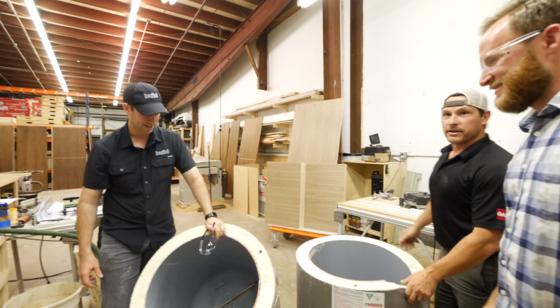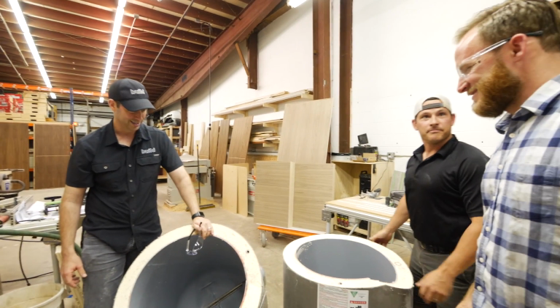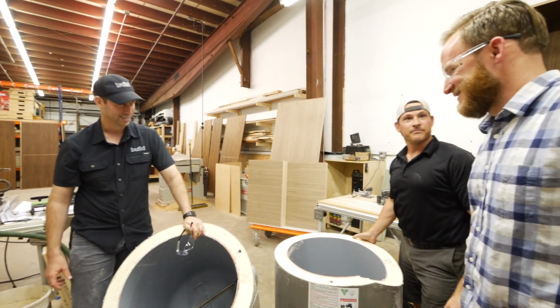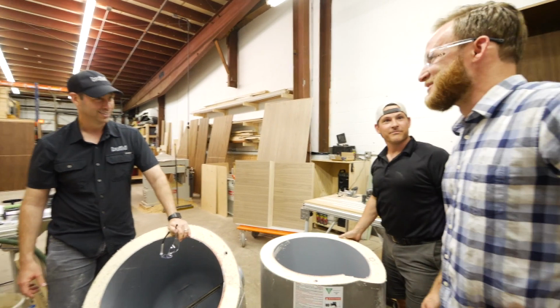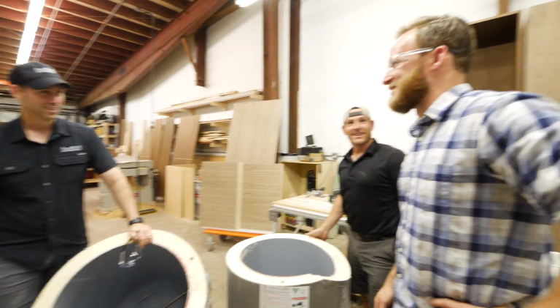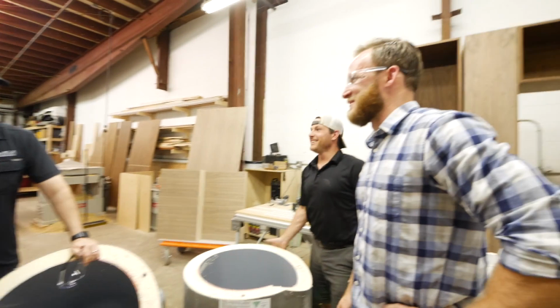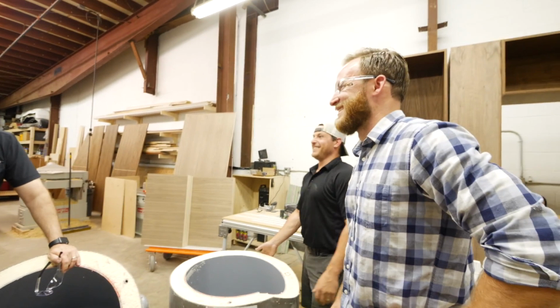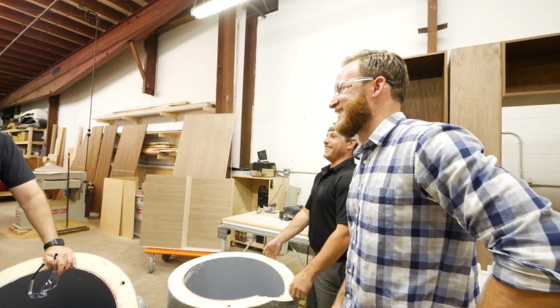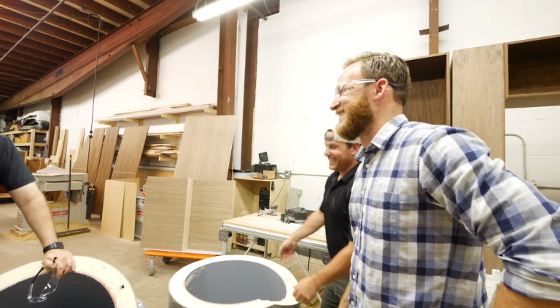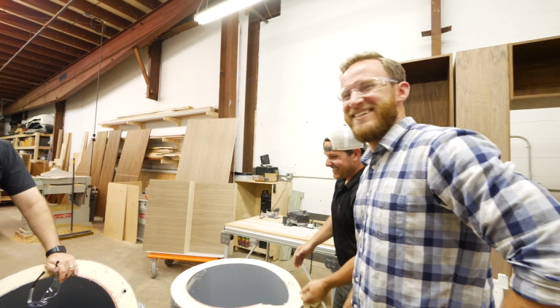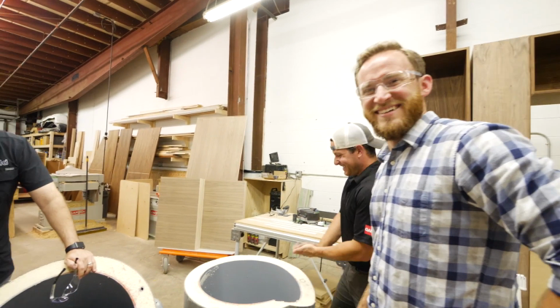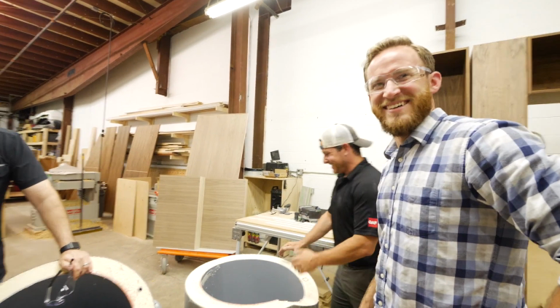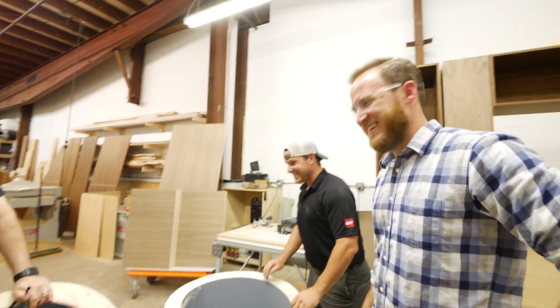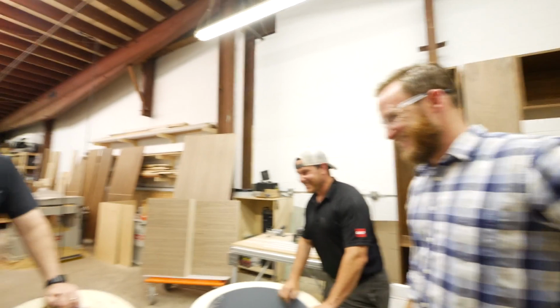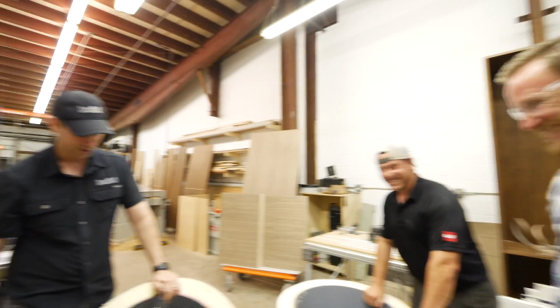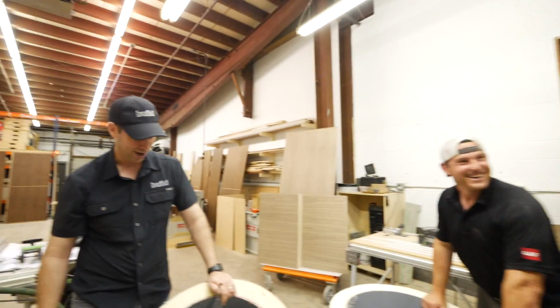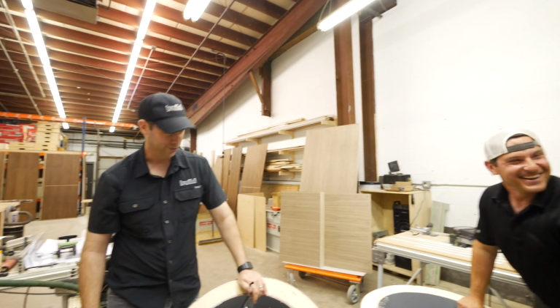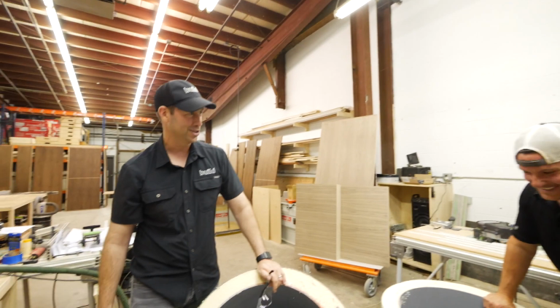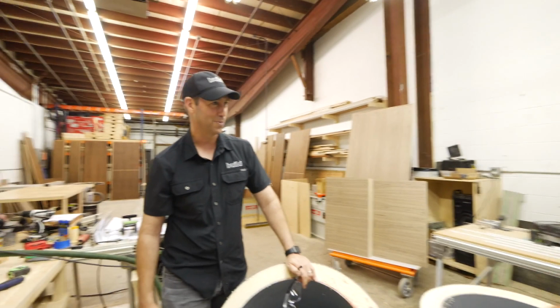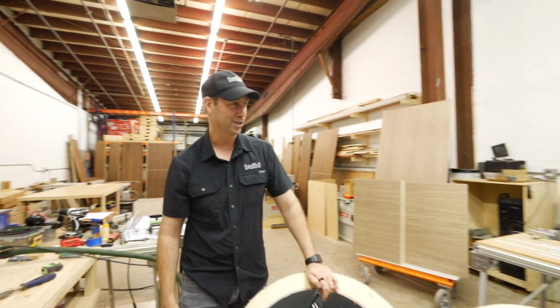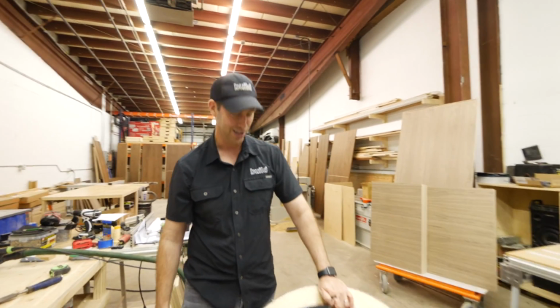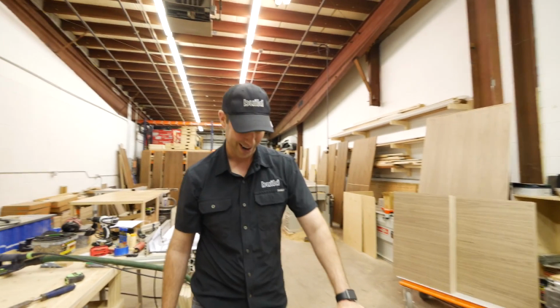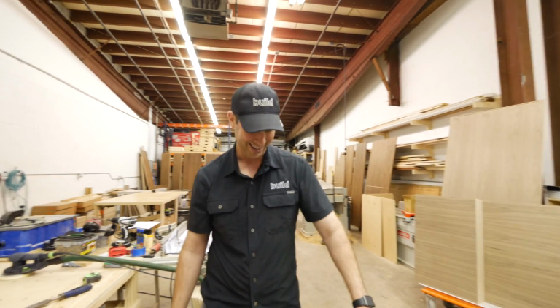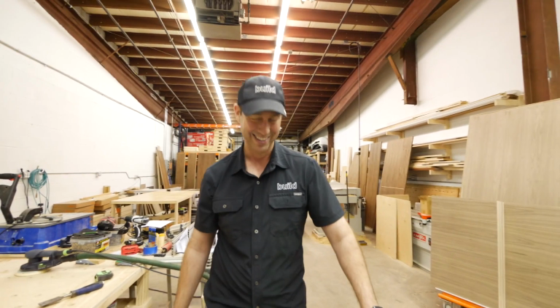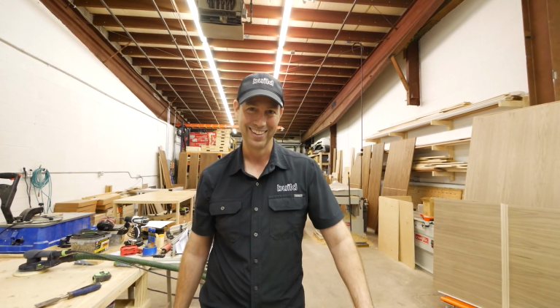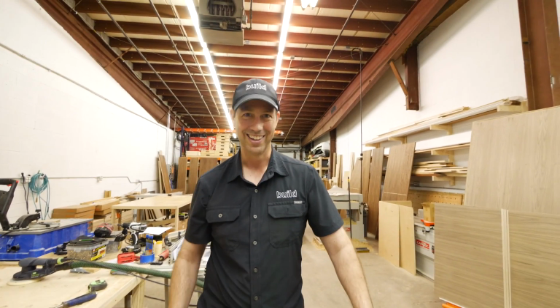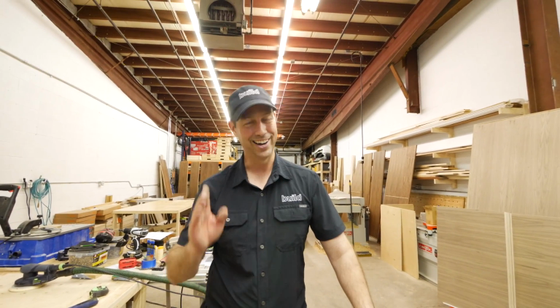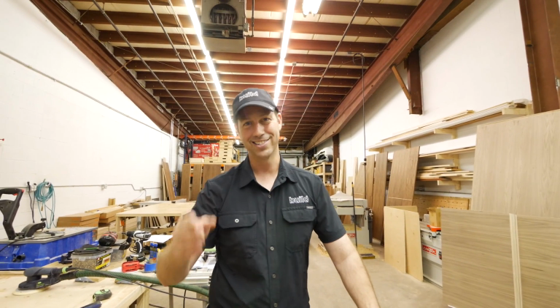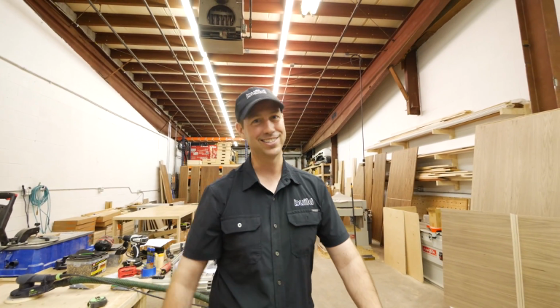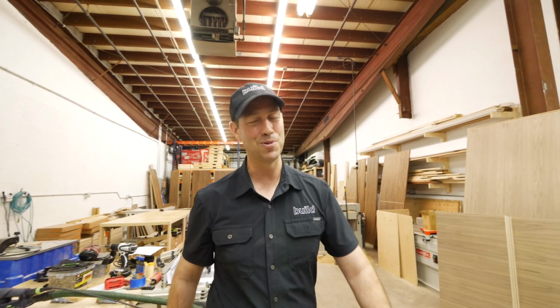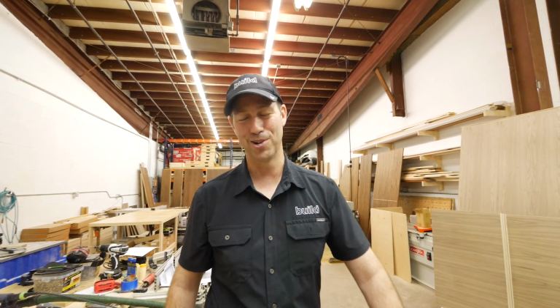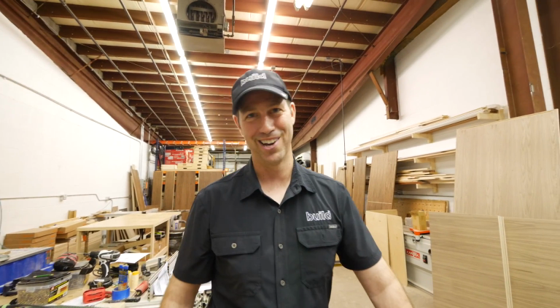G-tape? I think we could put a little polyurethane caulk or foam on there — we'd probably be good to go, right? Alright guys, see you next time on the Rogue Show.